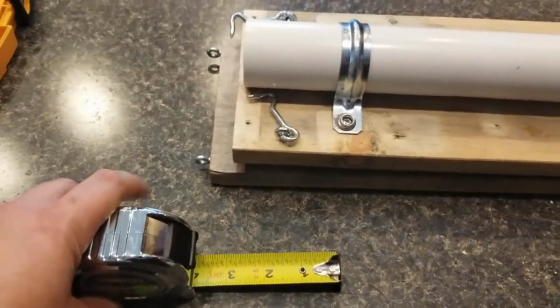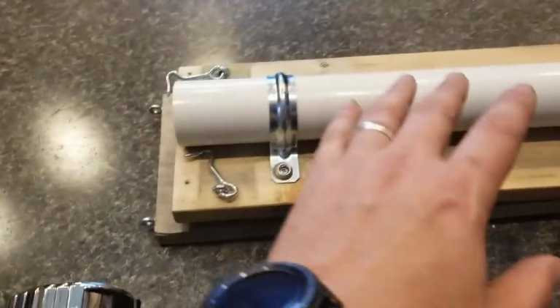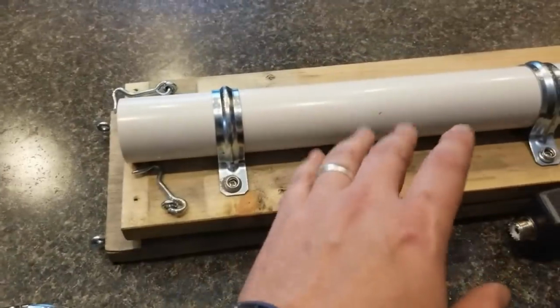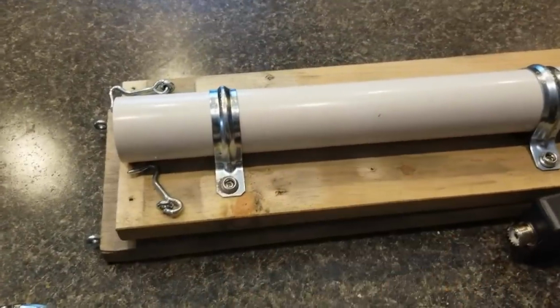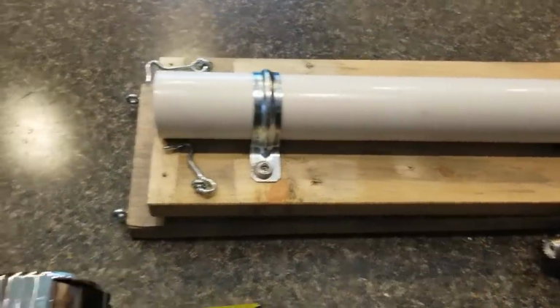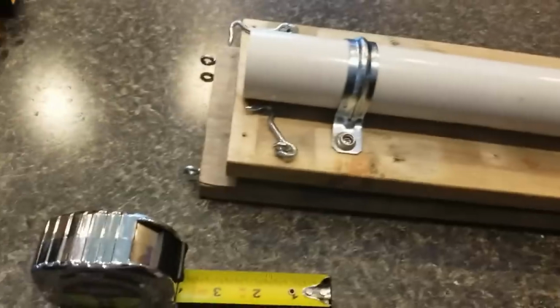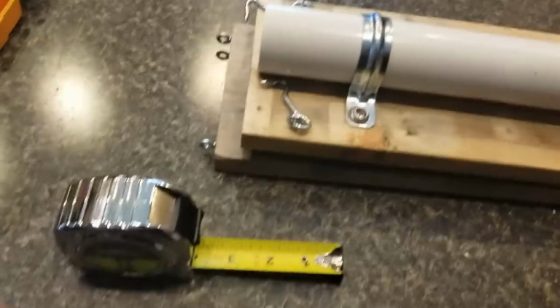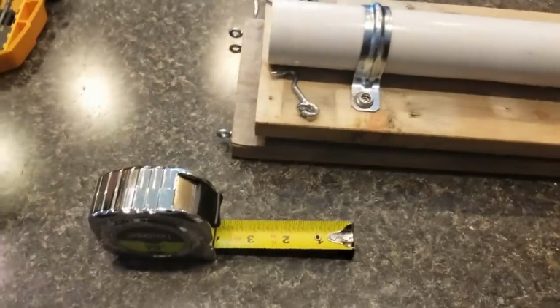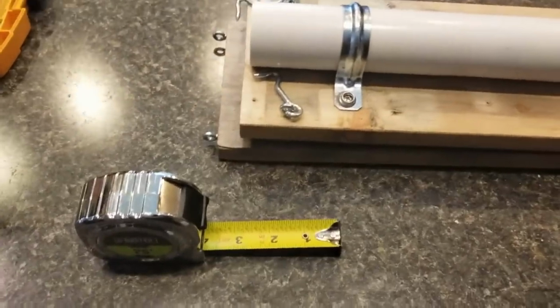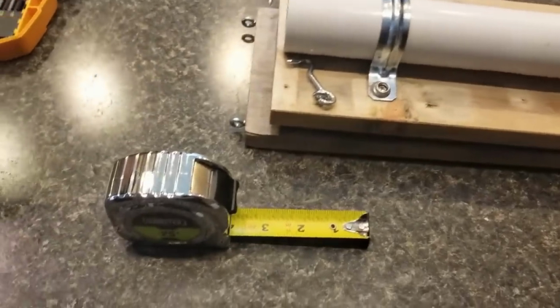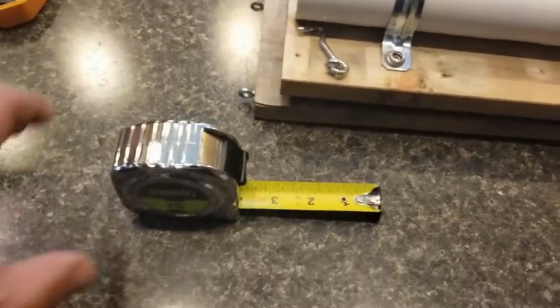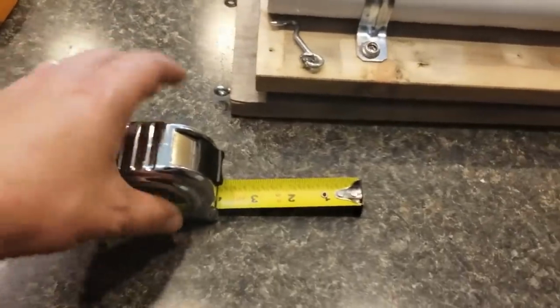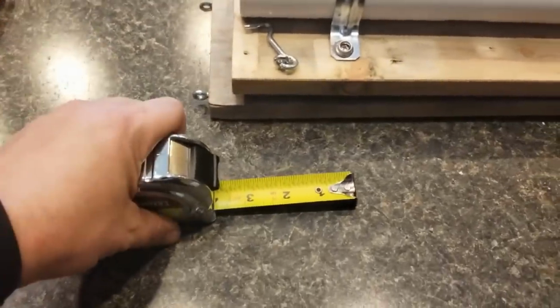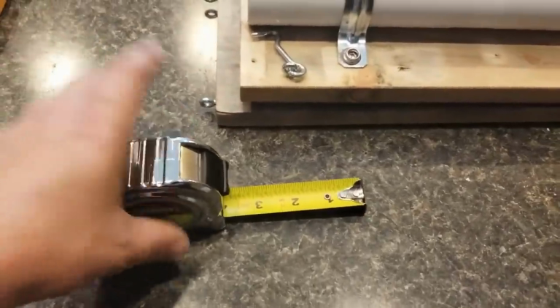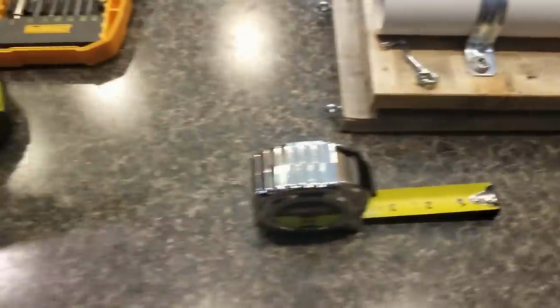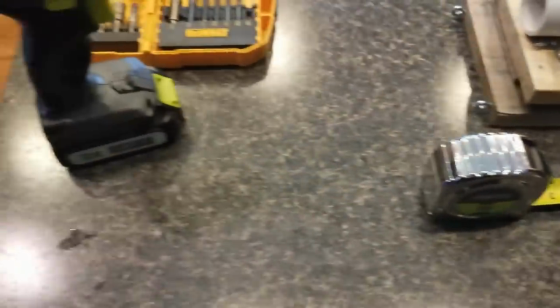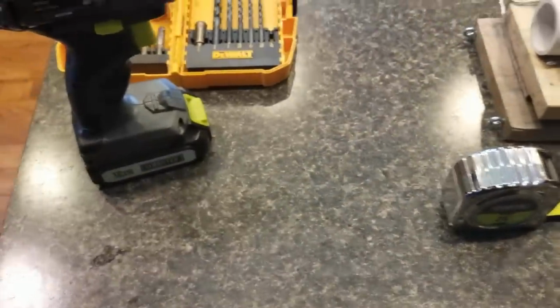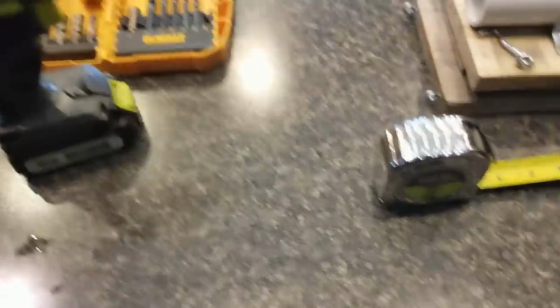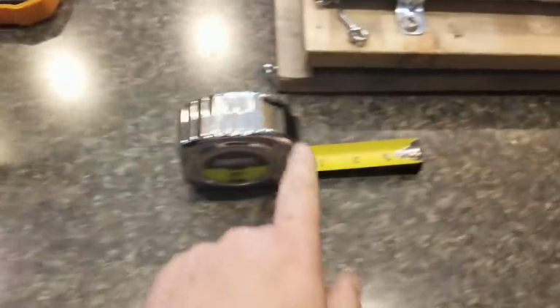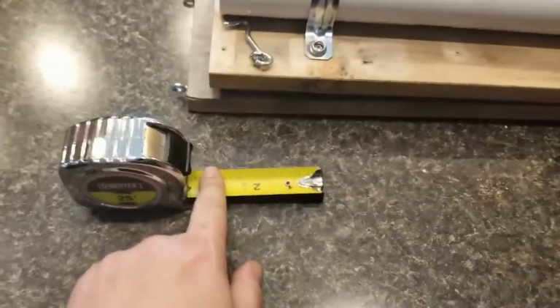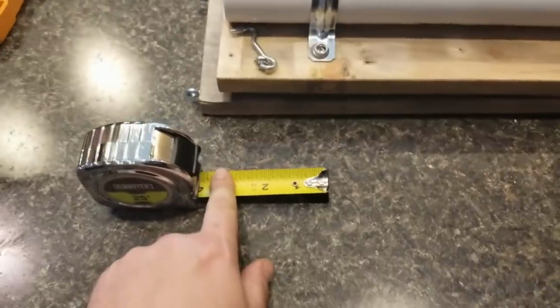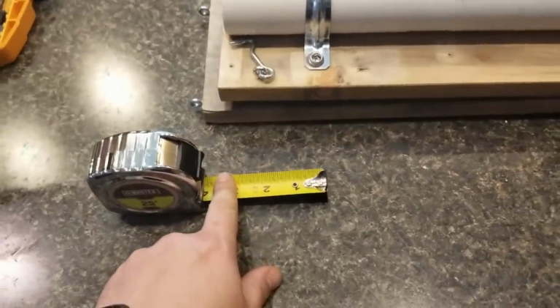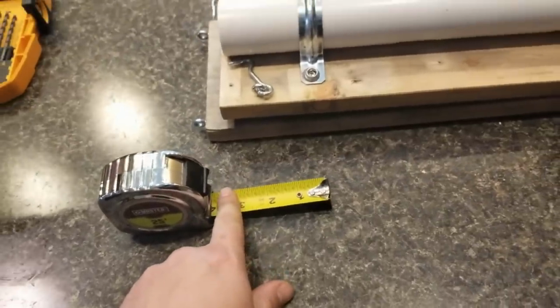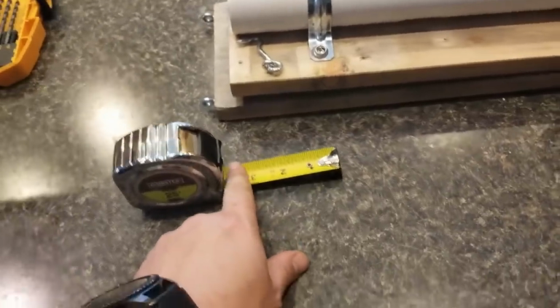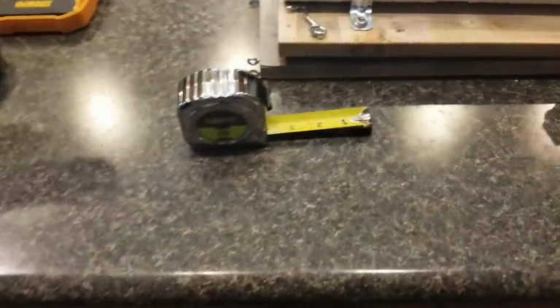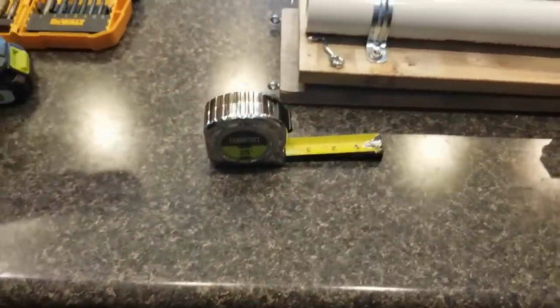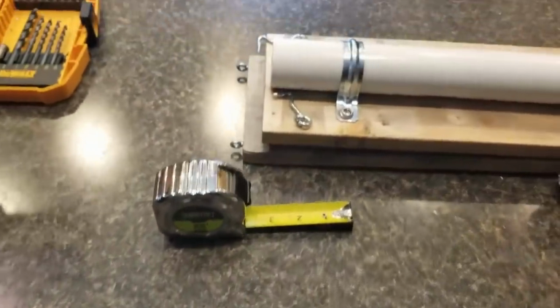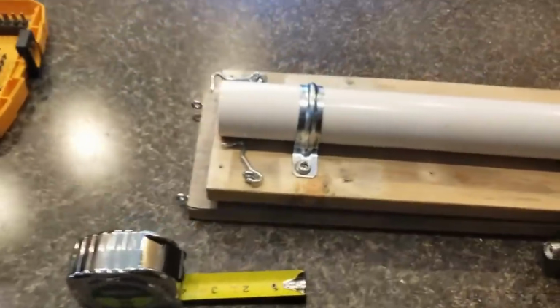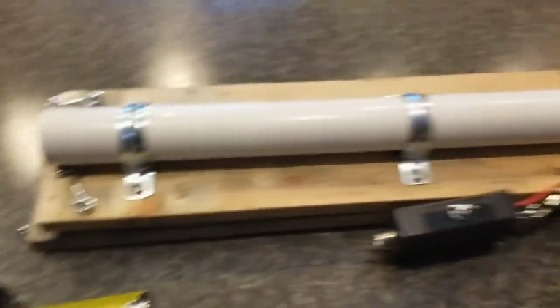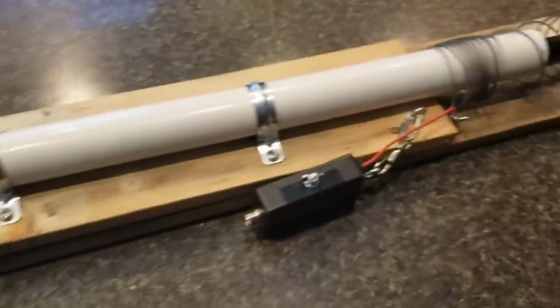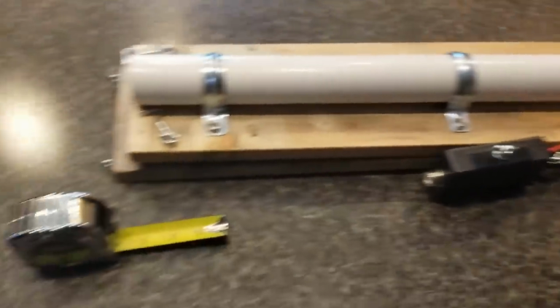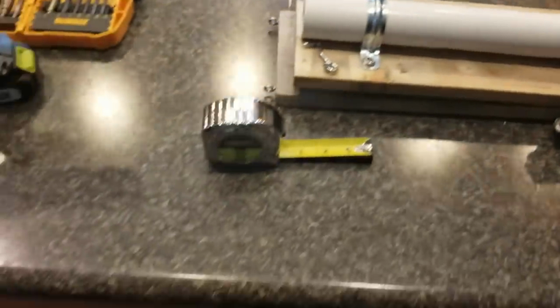This is actually going to be the counterpoise, so whenever you get set up, instead of having to unroll wire or whatever you usually do, grab the tape measure, string it out, you can calculate the length just by the measurement on it, and you will be ready to go in seconds. So let's get set up and get started.